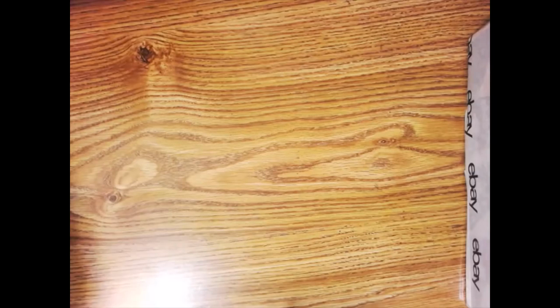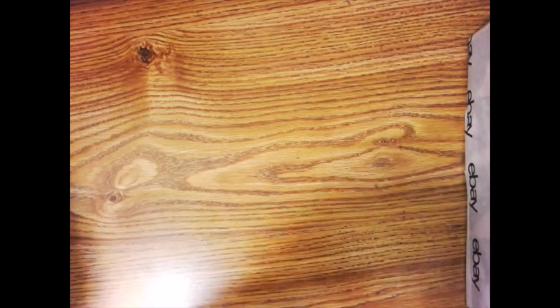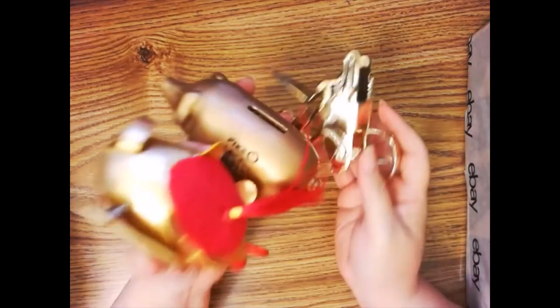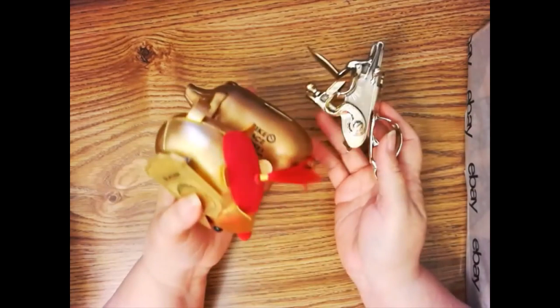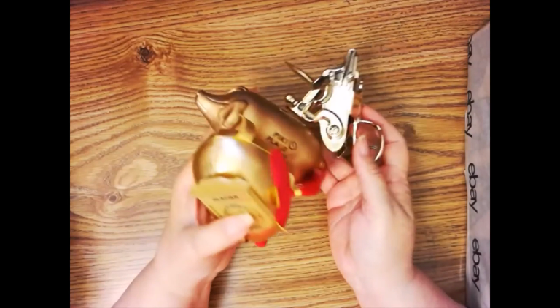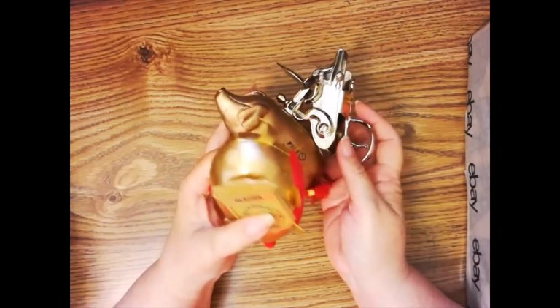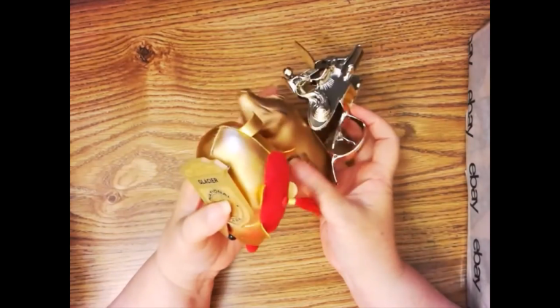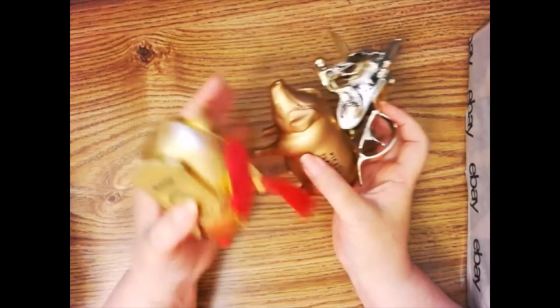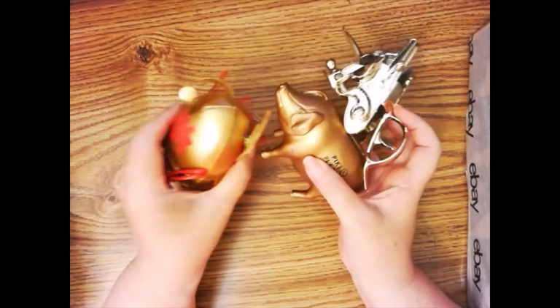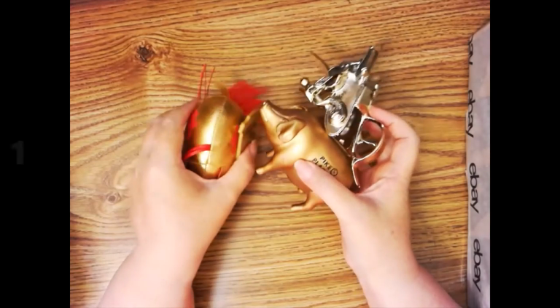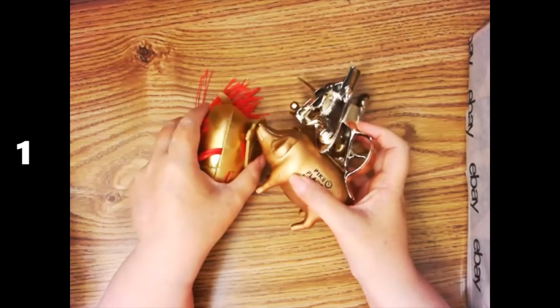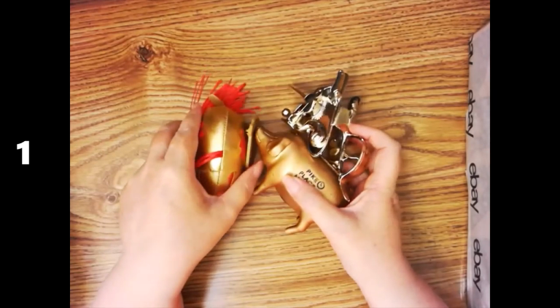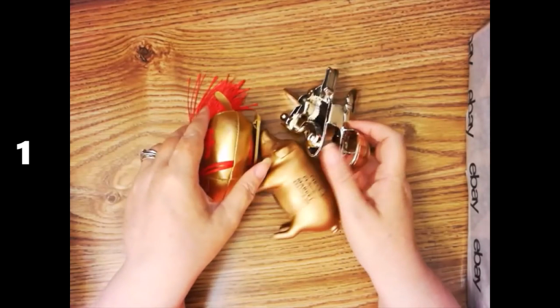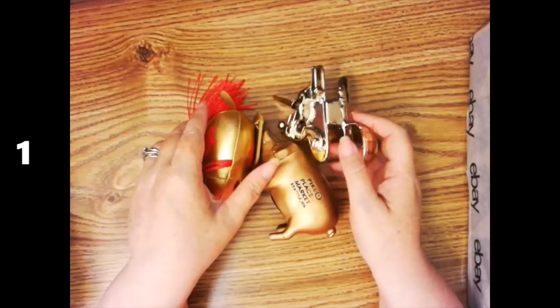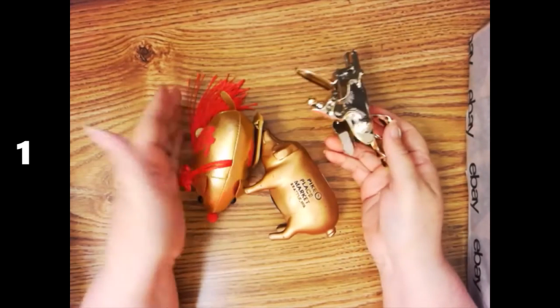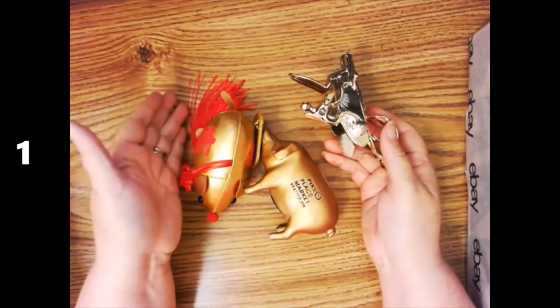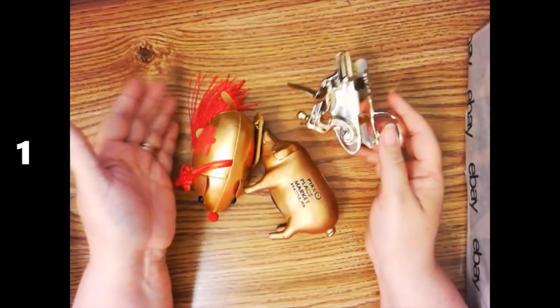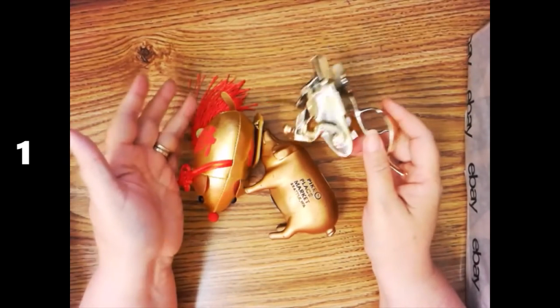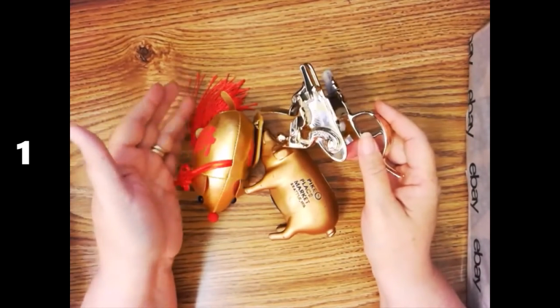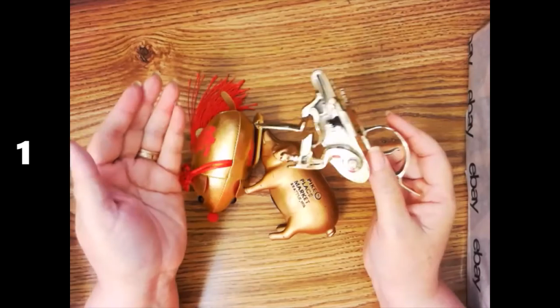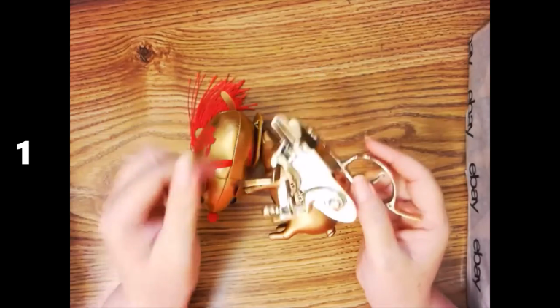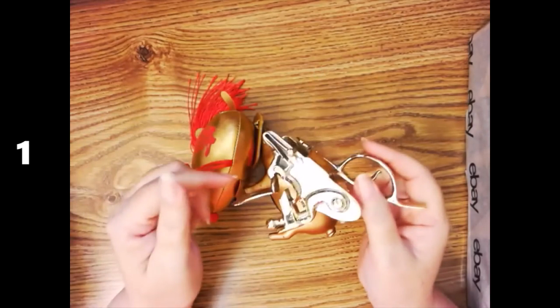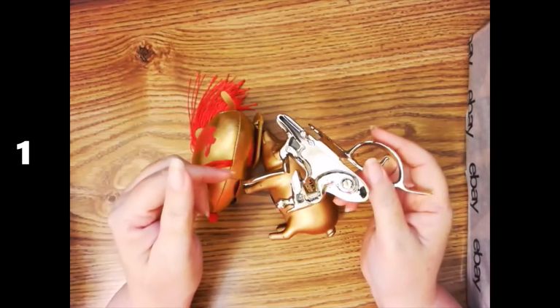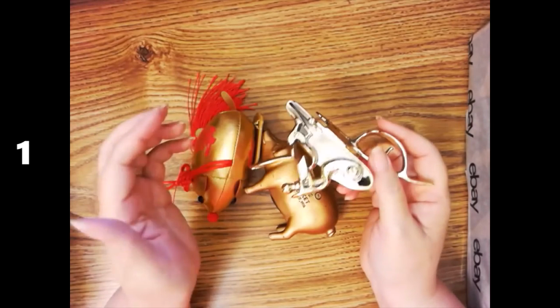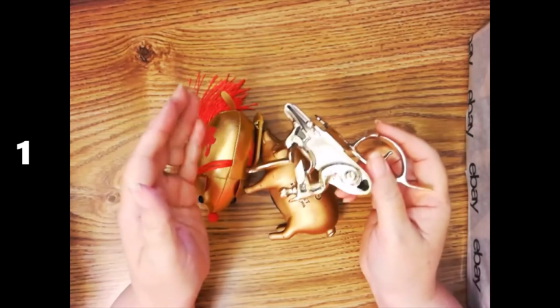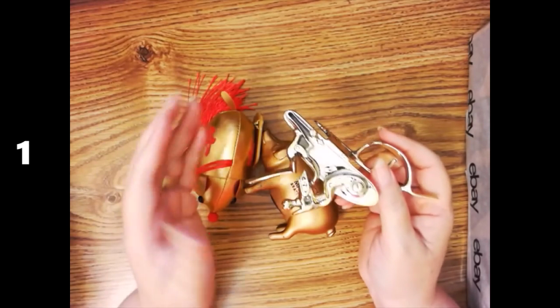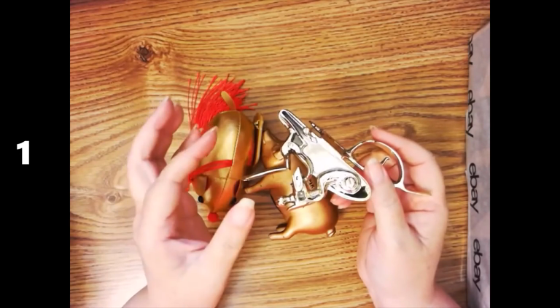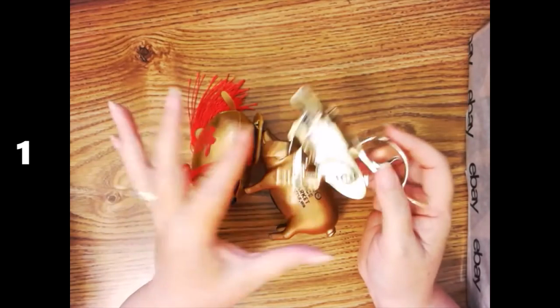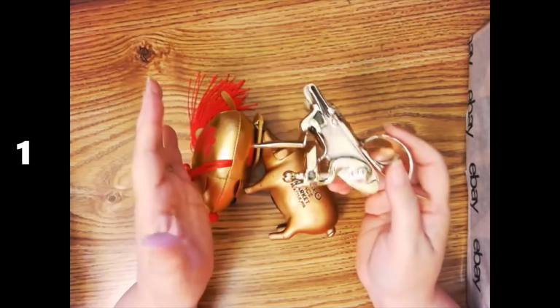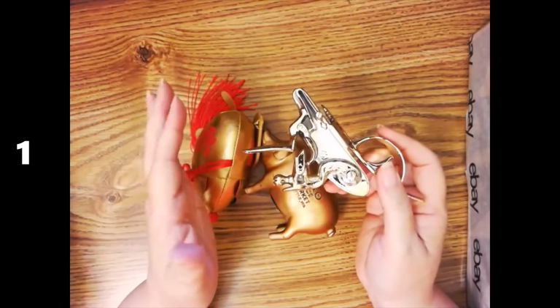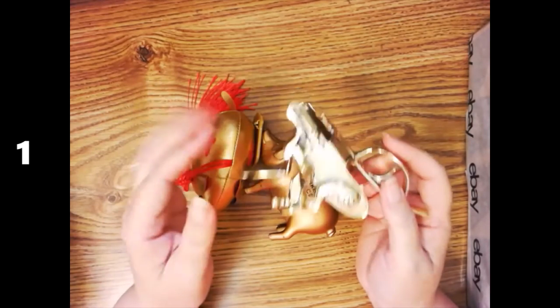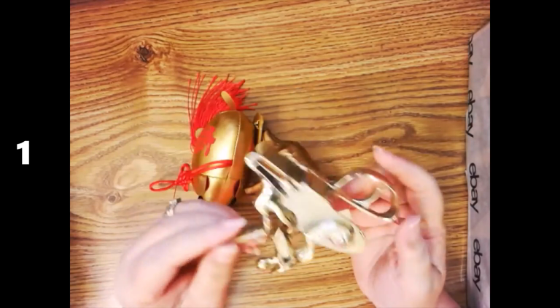The first Fabulous Find was this little baggie of gold items. I got these at Goodwill for $2.99. It was just a bunch of gold things, and you know how I like to pick through bags and buckets of little things. So I said $2.99, I'll take a chance.